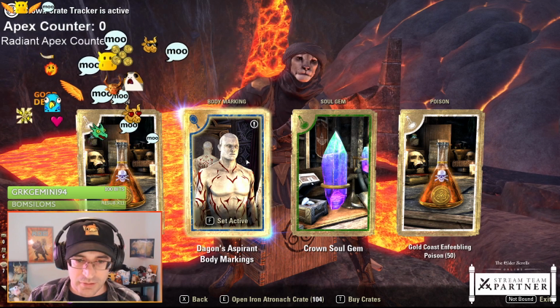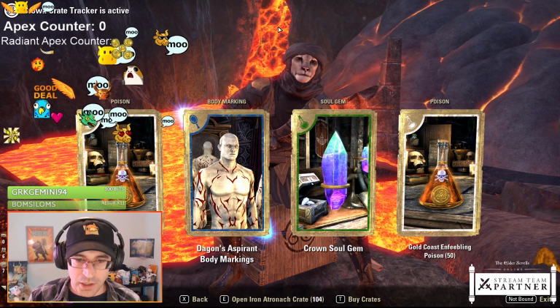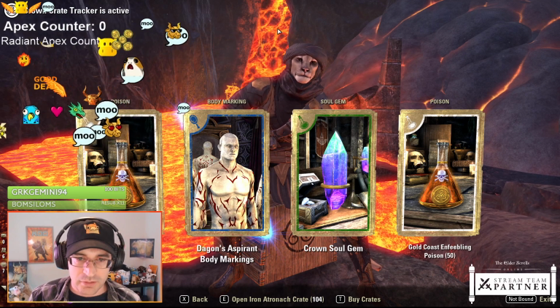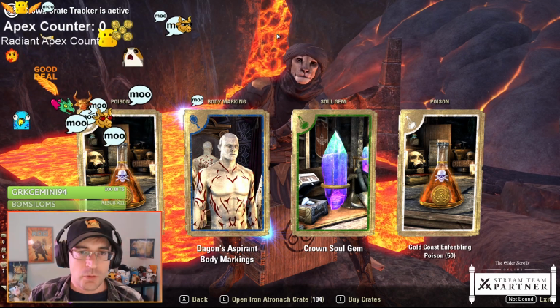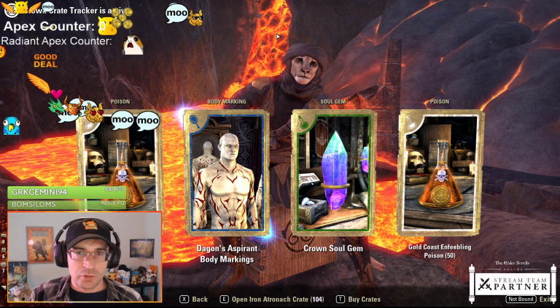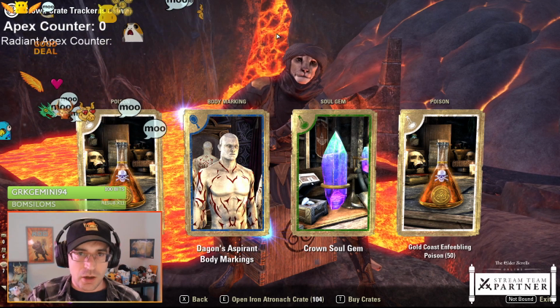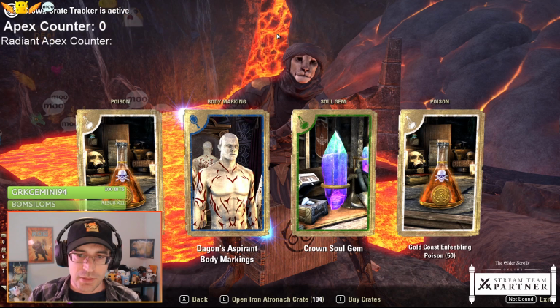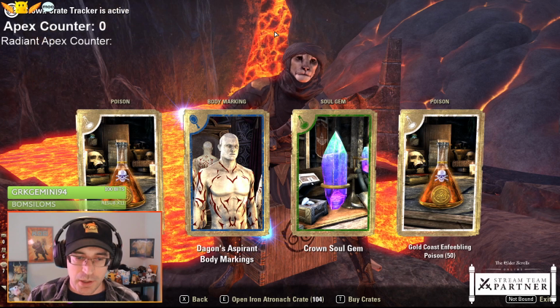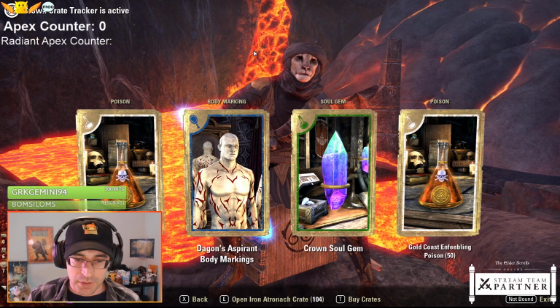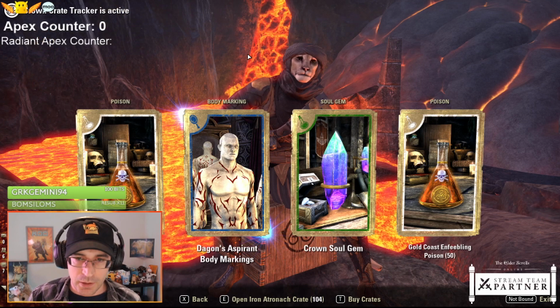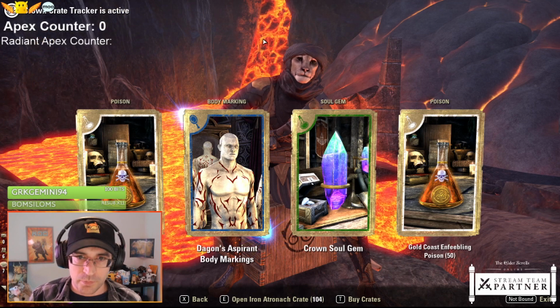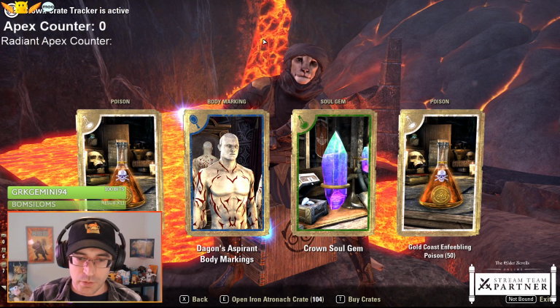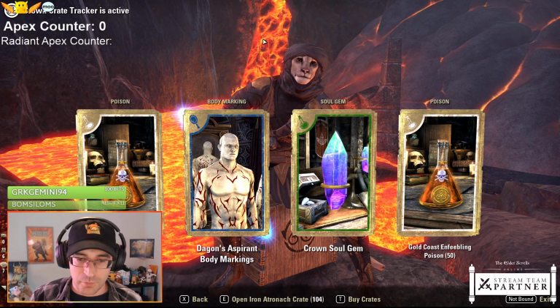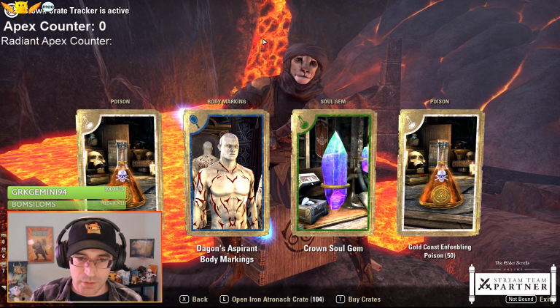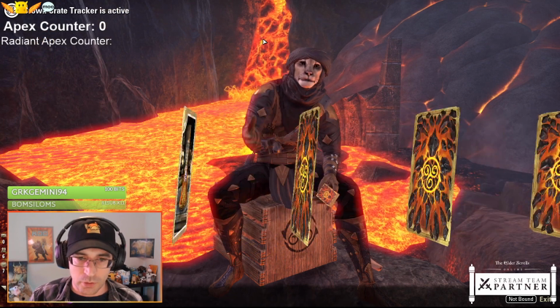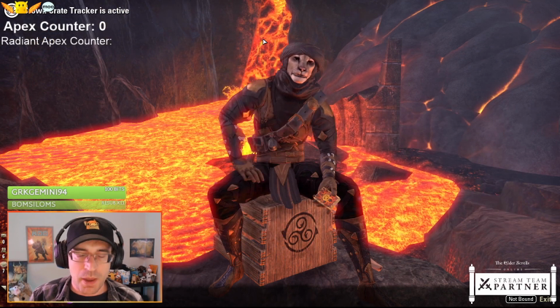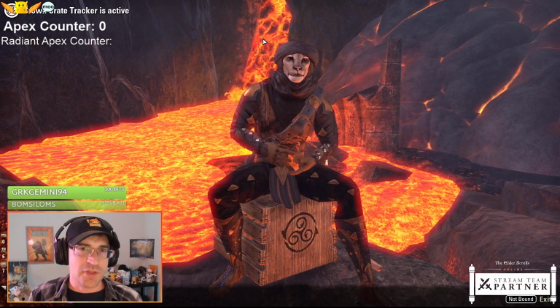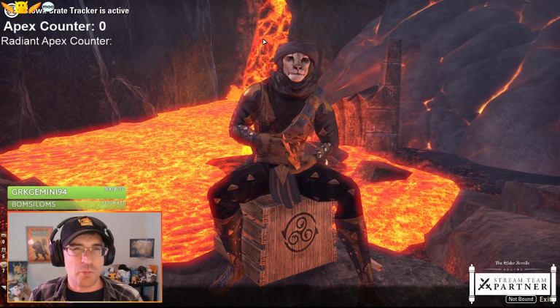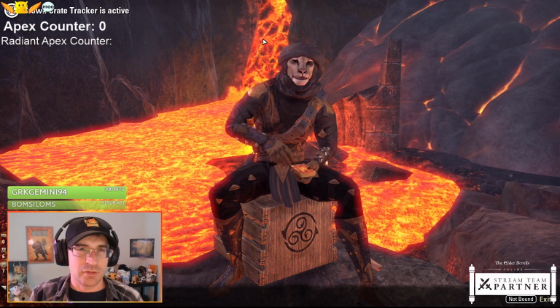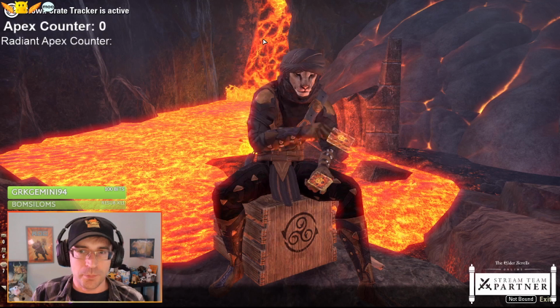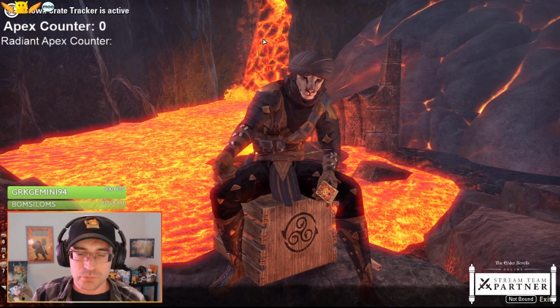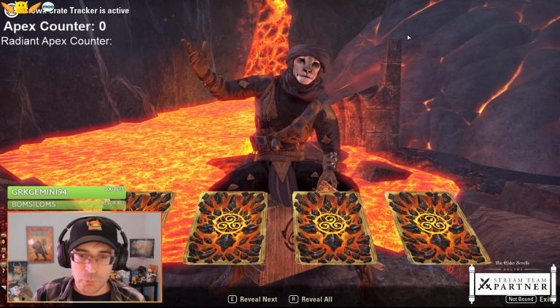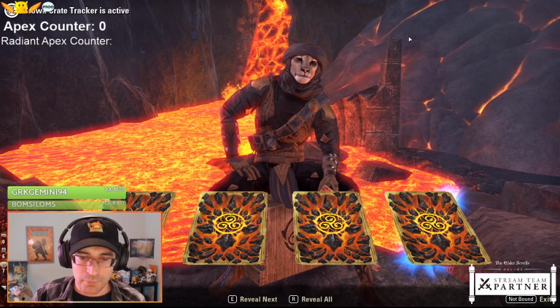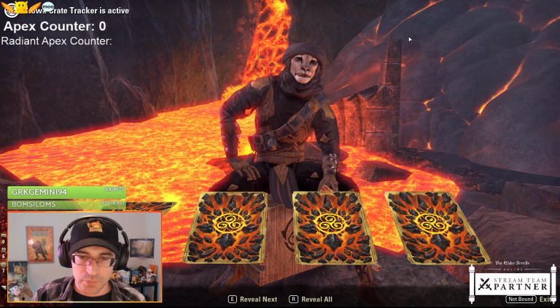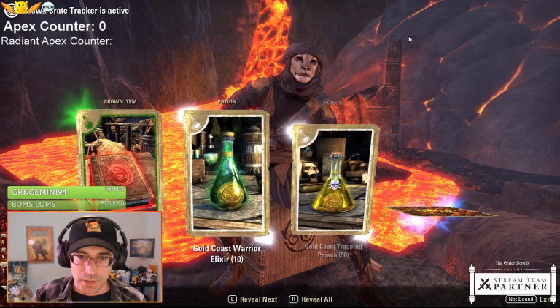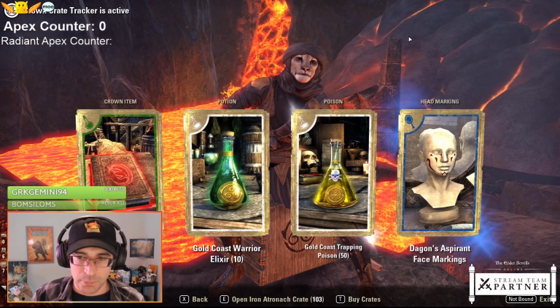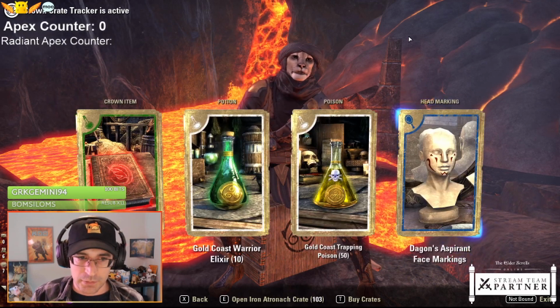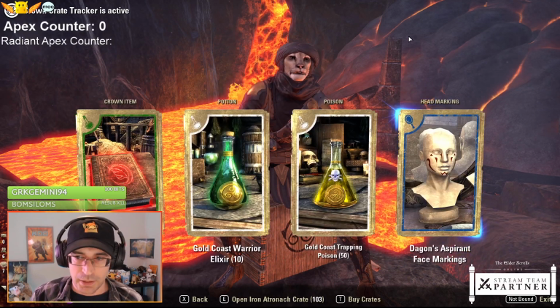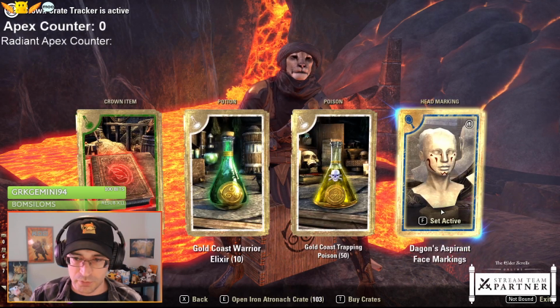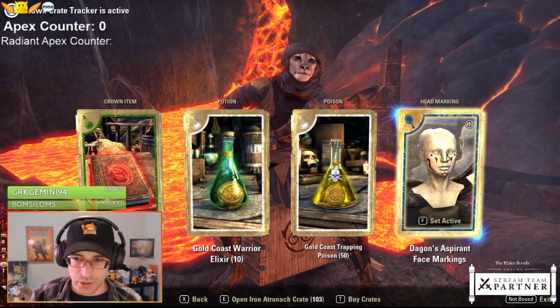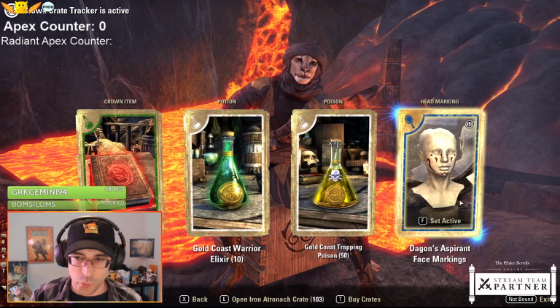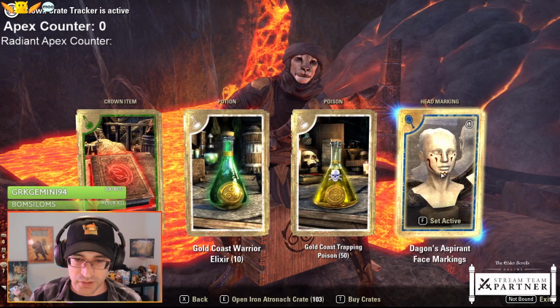So Dagon's - it's a Mayeron's Dagon theme with Blackwood and everything. Gates of Oblivion. So that'll be a bit of a theme with this as well, with the lava and Oblivion and Mayeron's Dagon. Yep, more Dagon stuff.